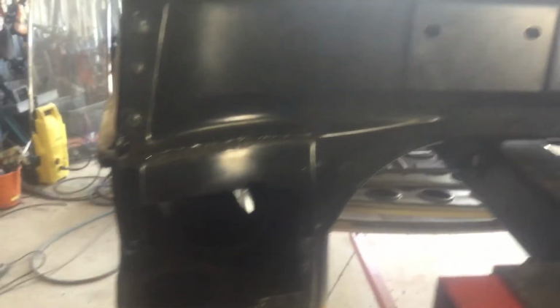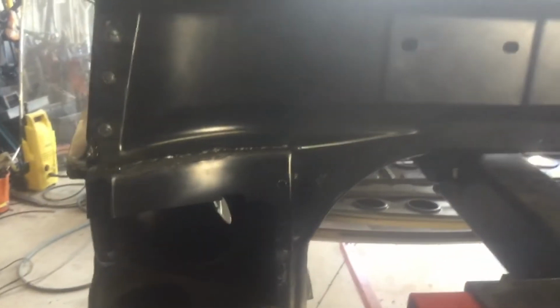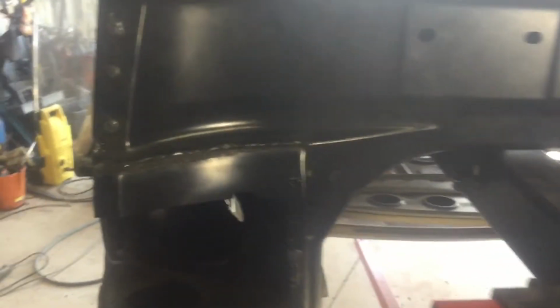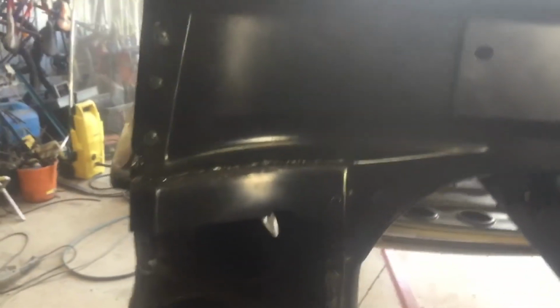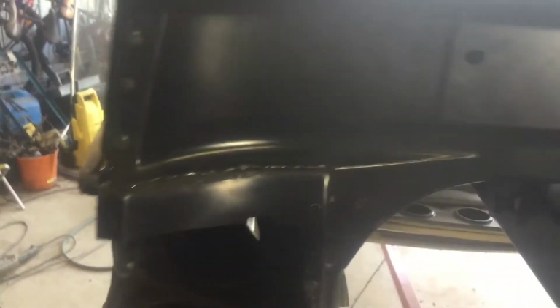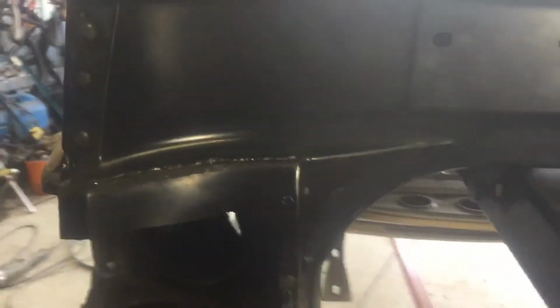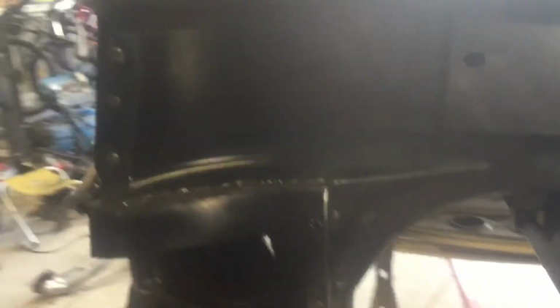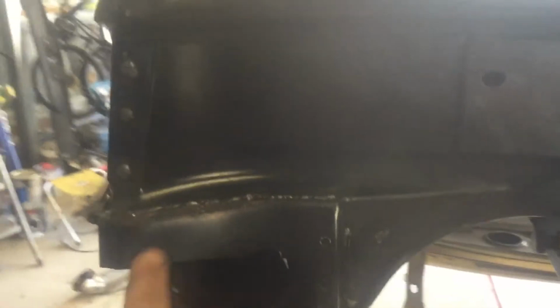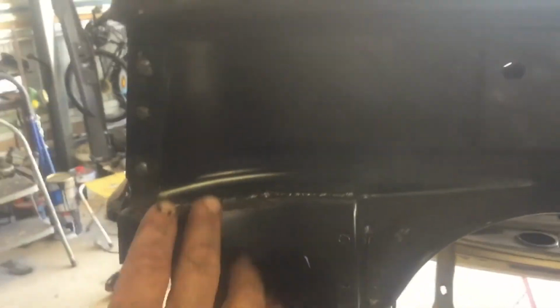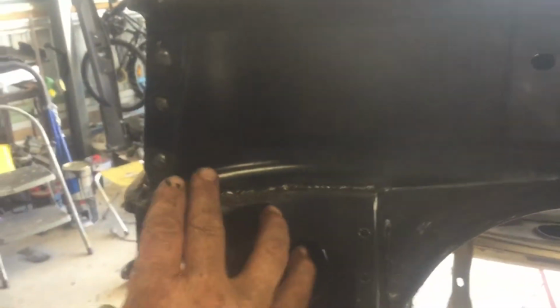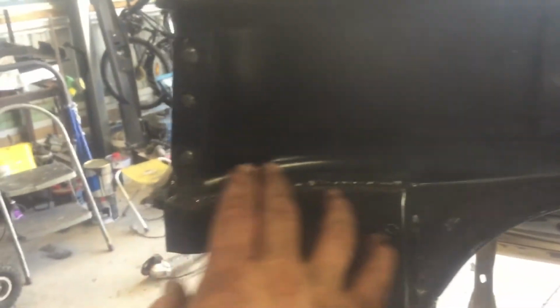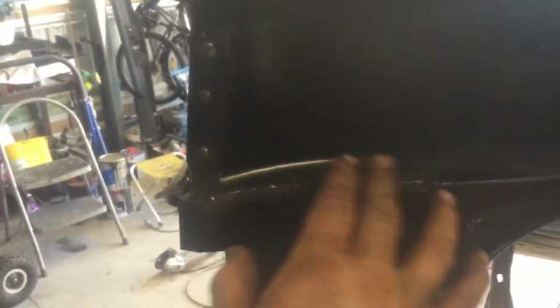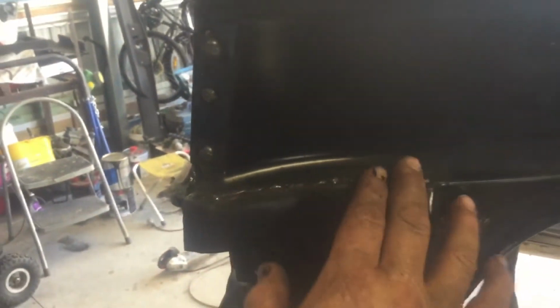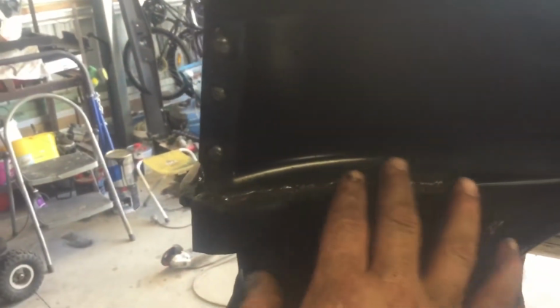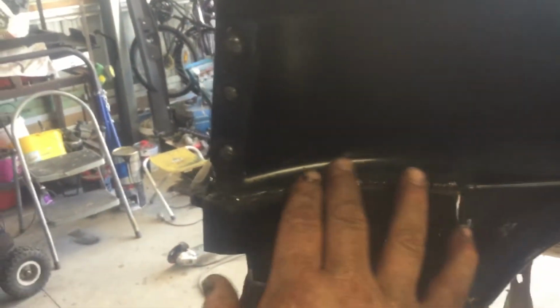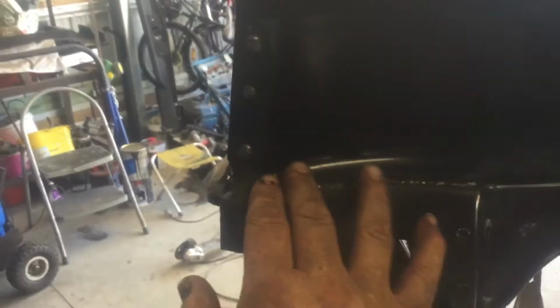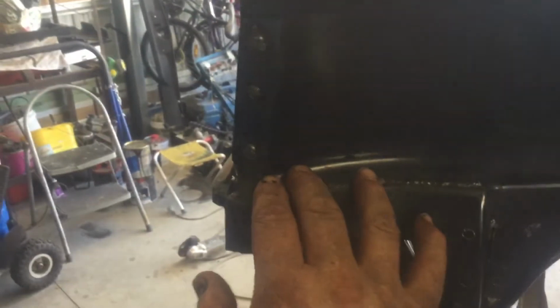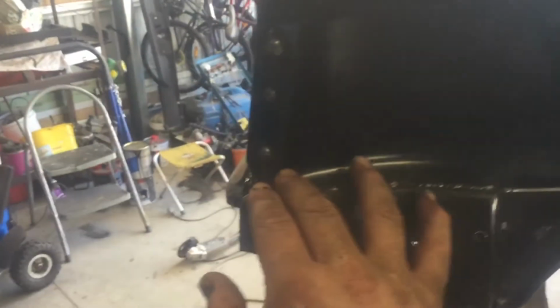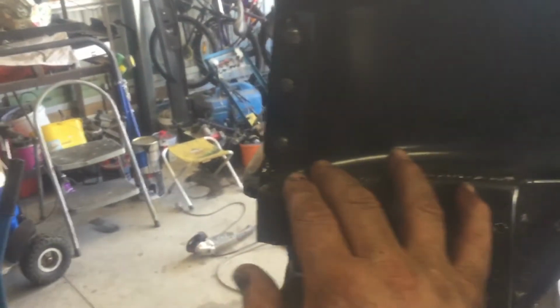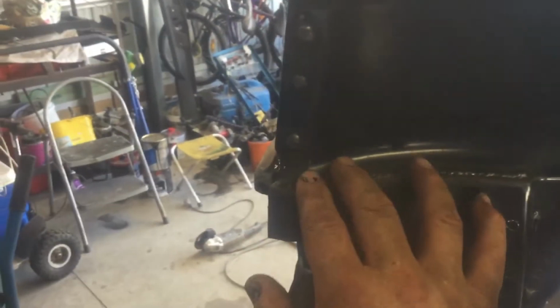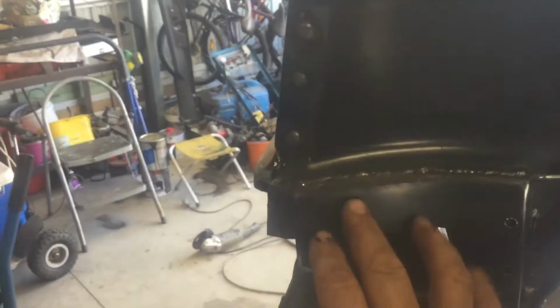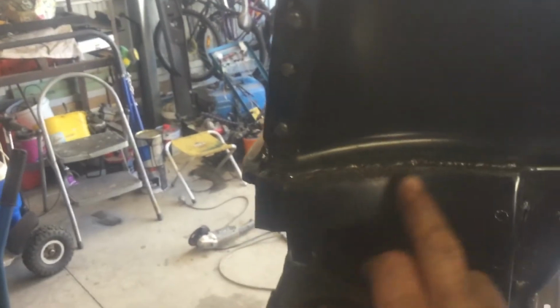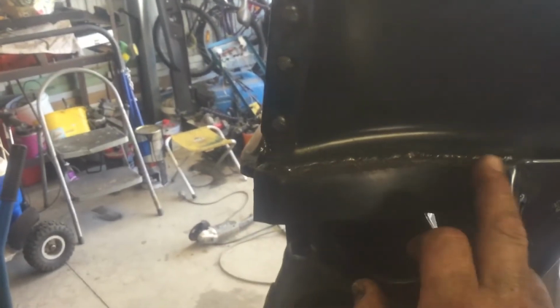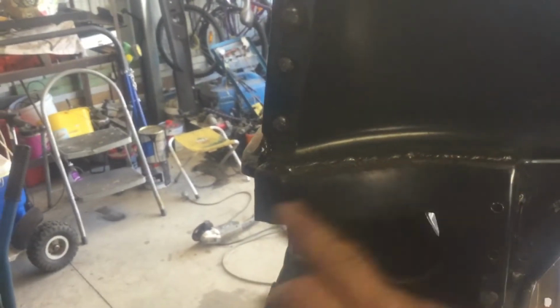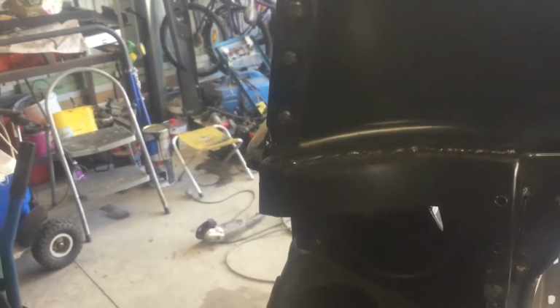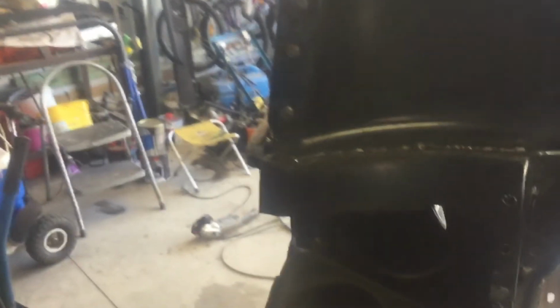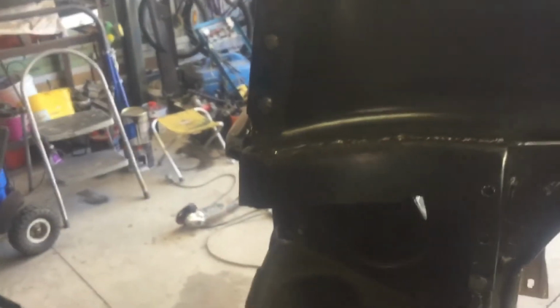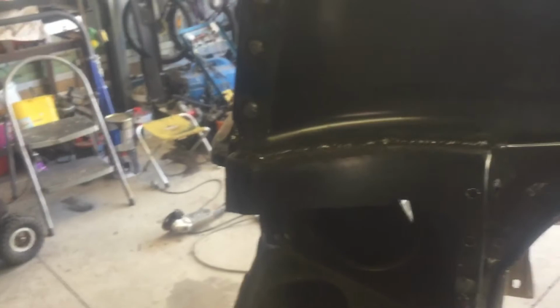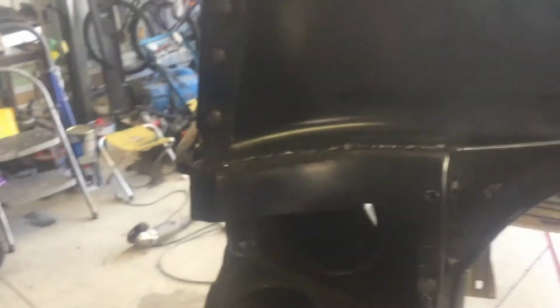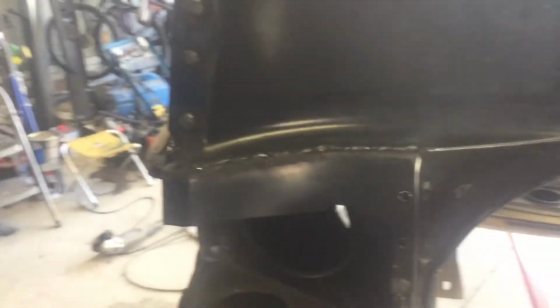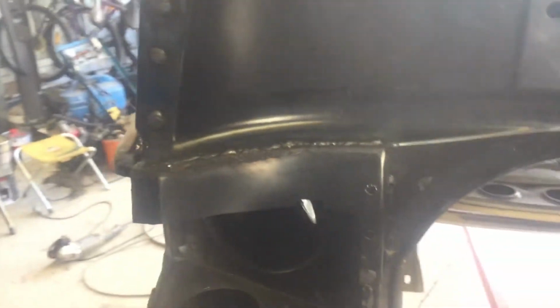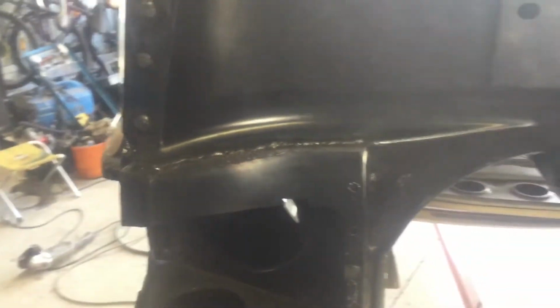If you can do it on a rotisserie, you can spin it up and get to the bottom of these welds really easily, and knock those off without damaging this edge — which is really simple when you've got it on a rotisserie.